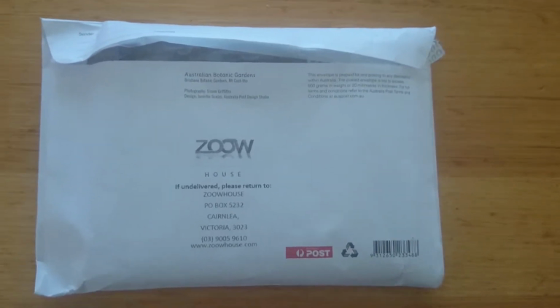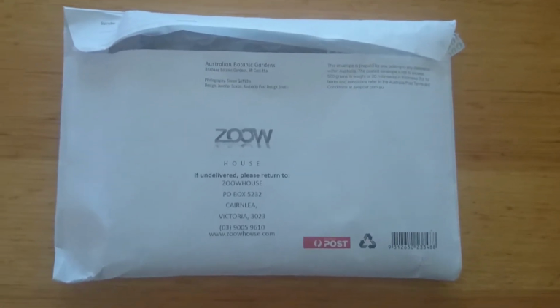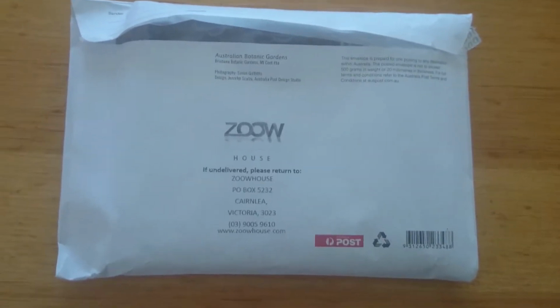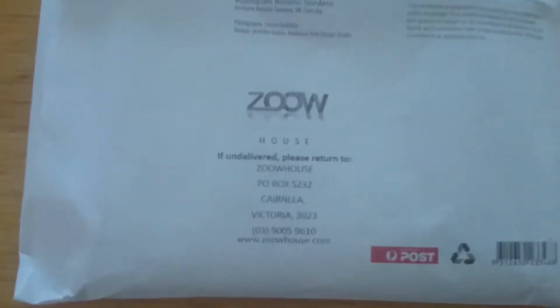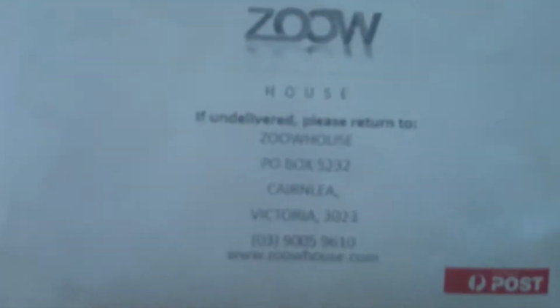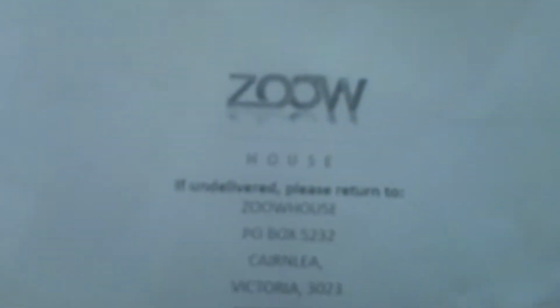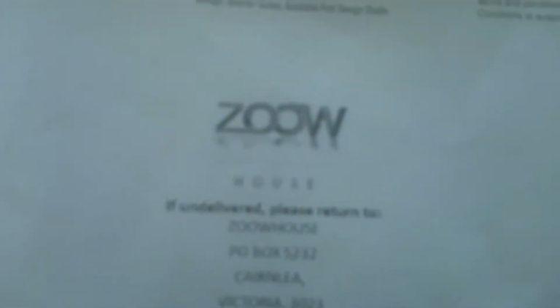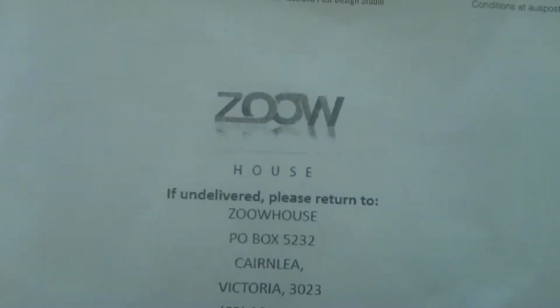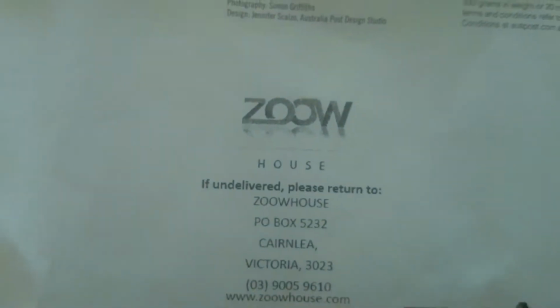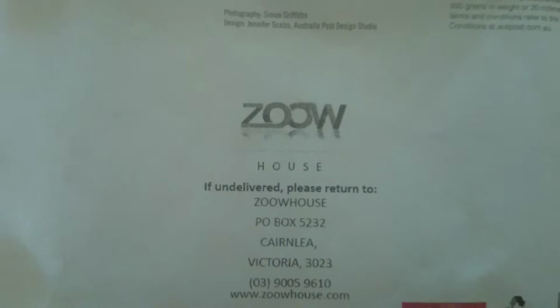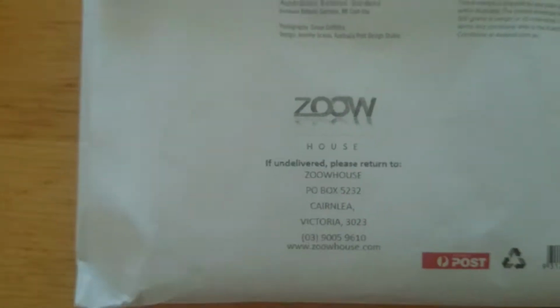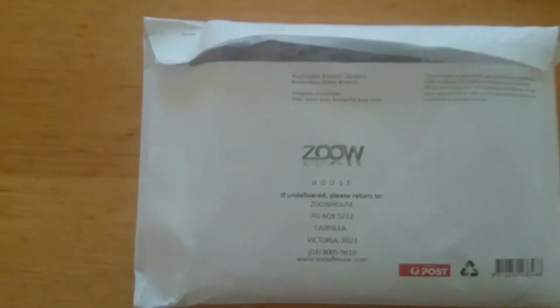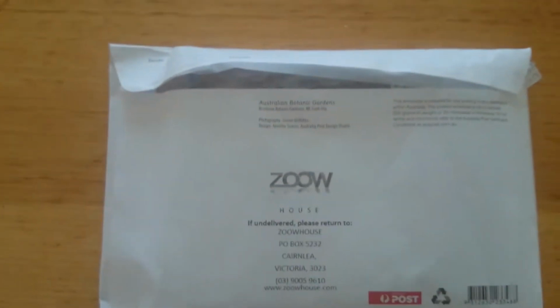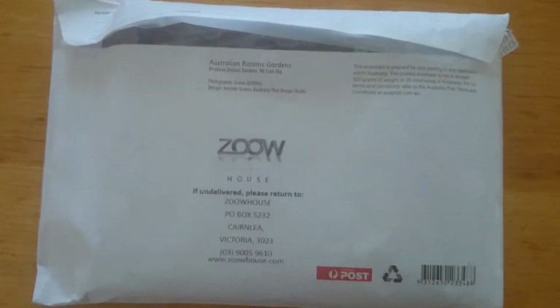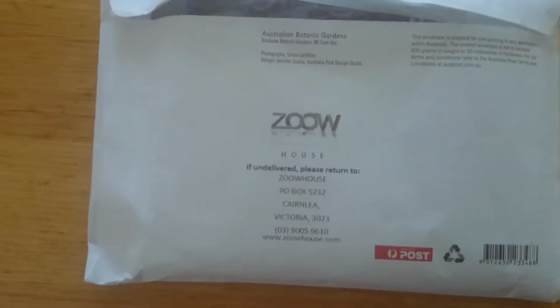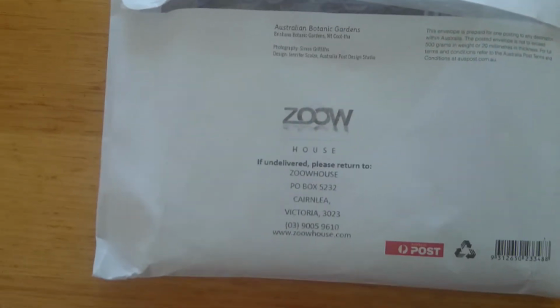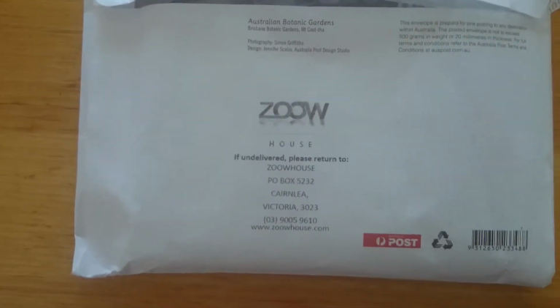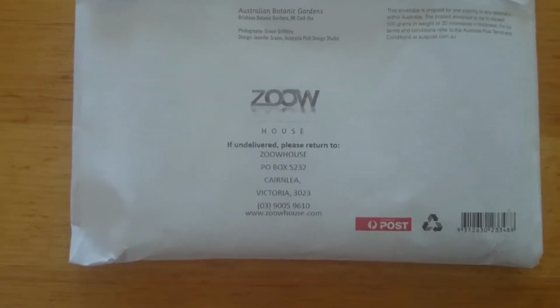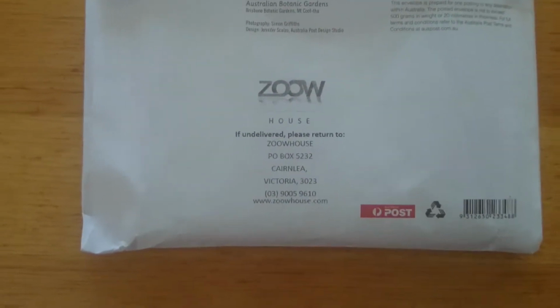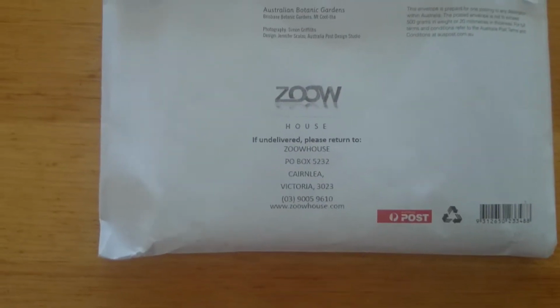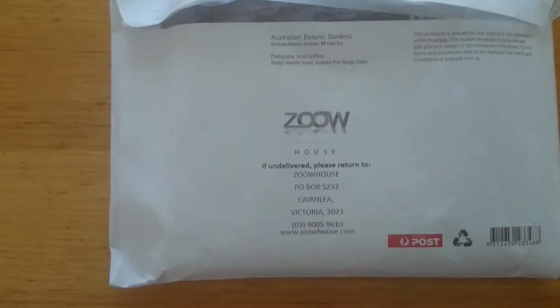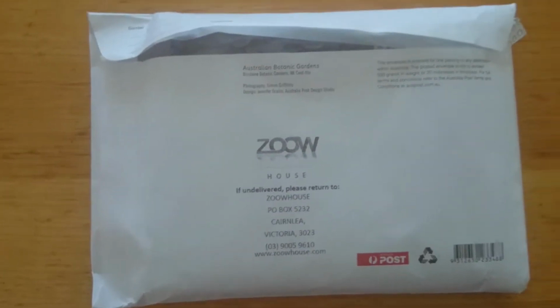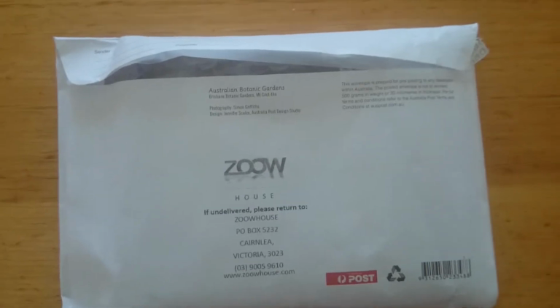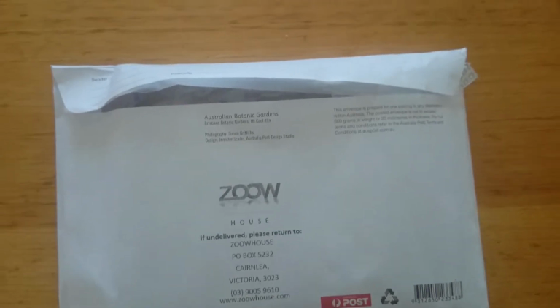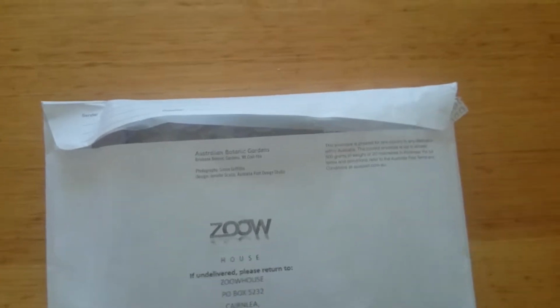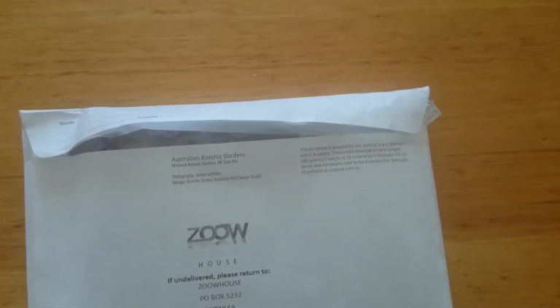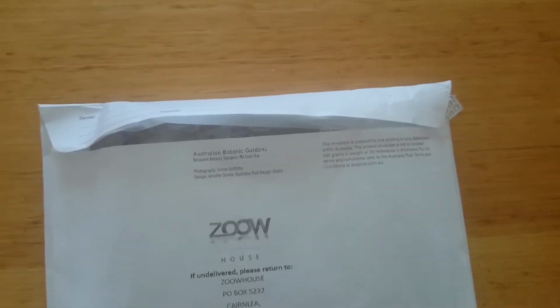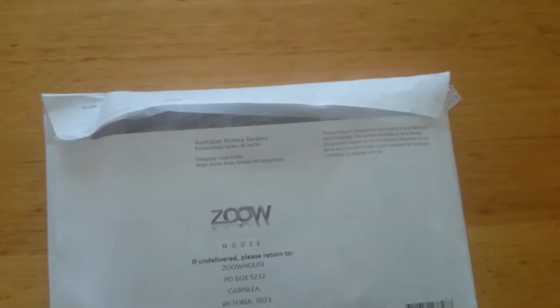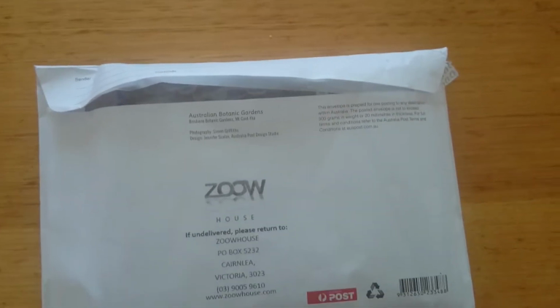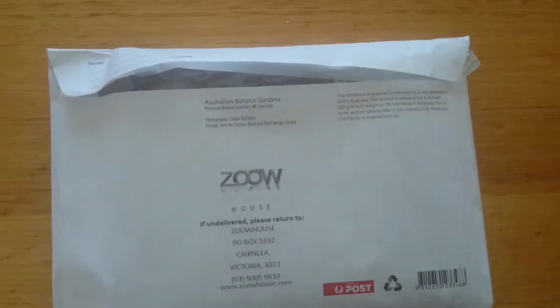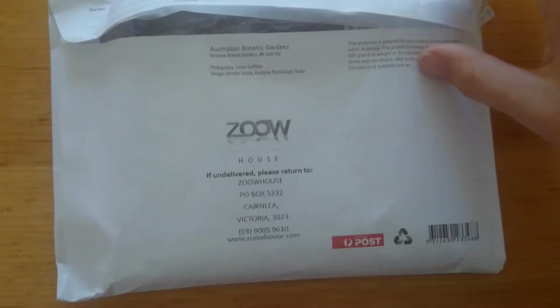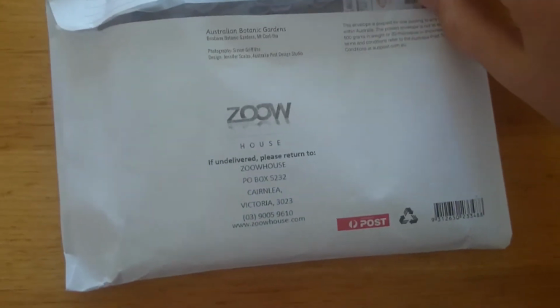I purchased it off eBay from Zoo House. I've bought a few things from these guys — you'll always get it on time, as they say. It's never late.